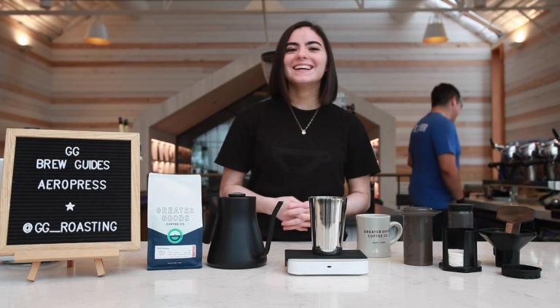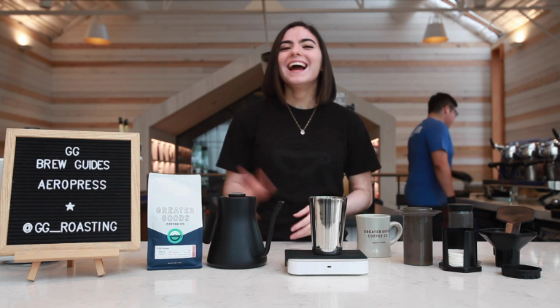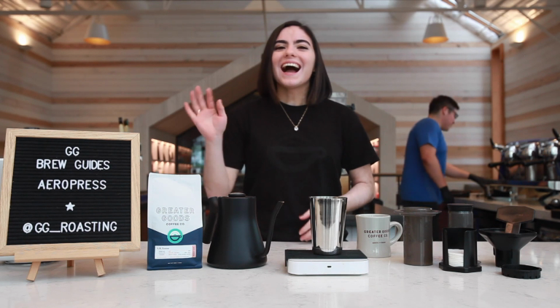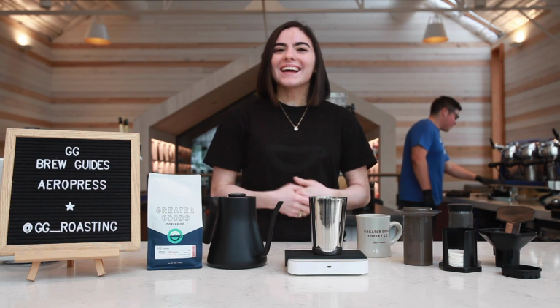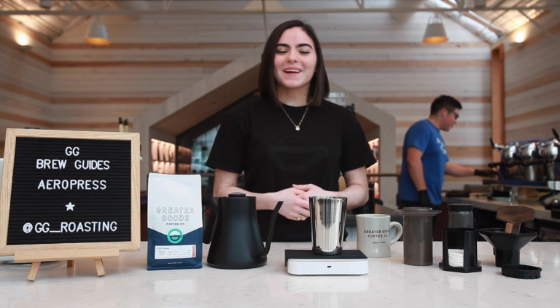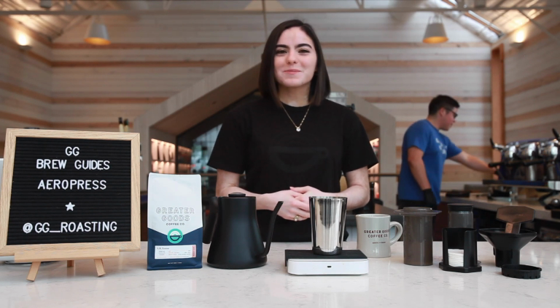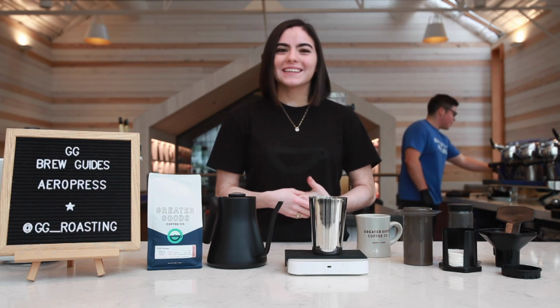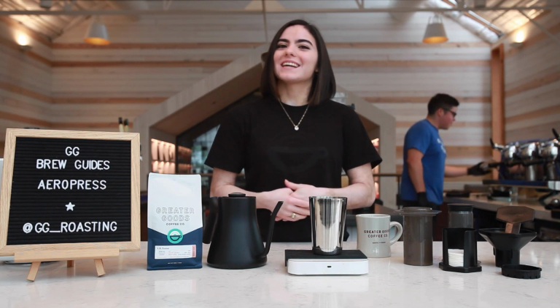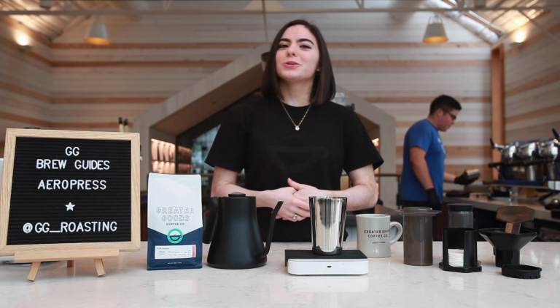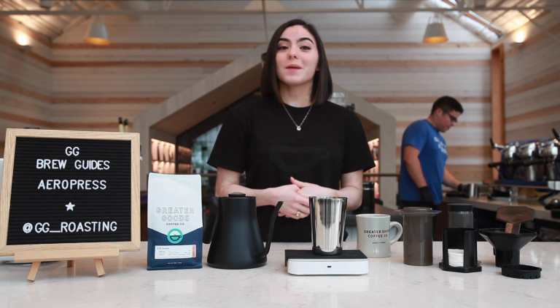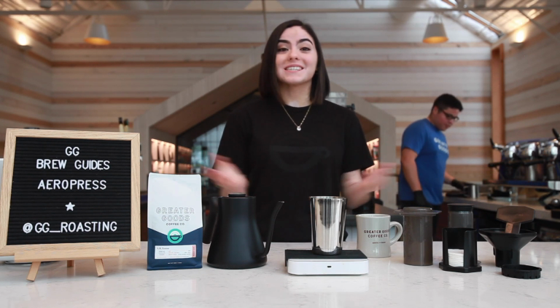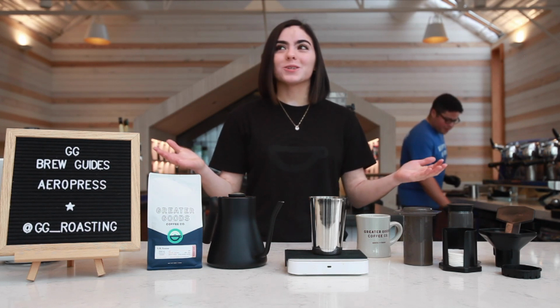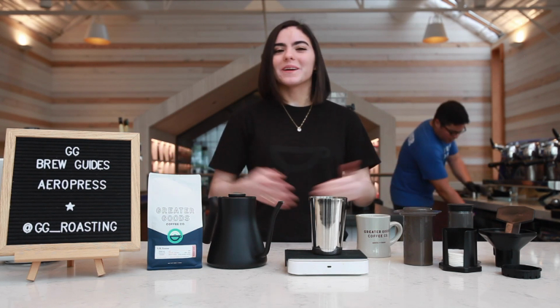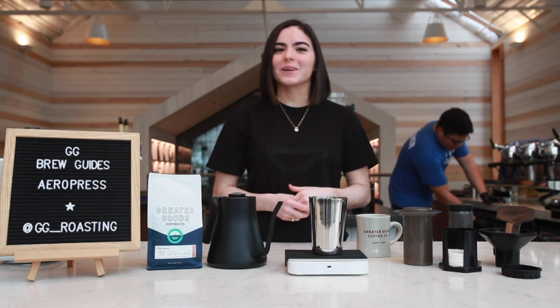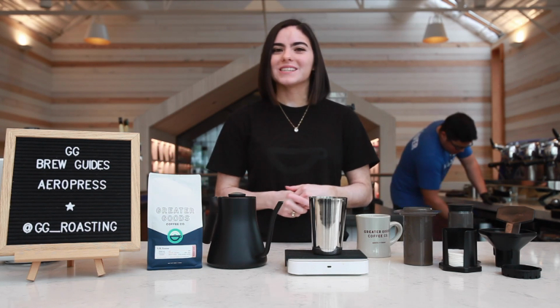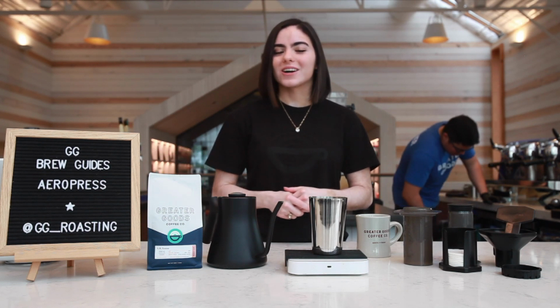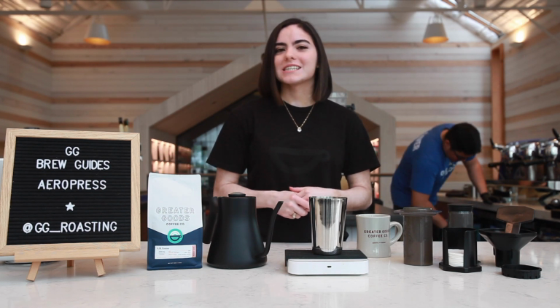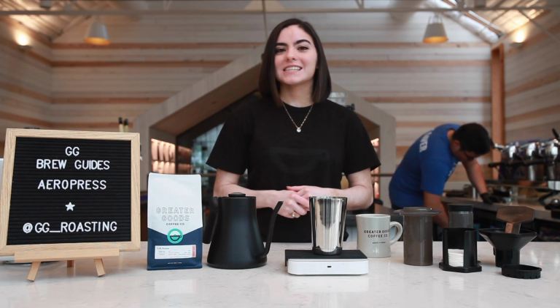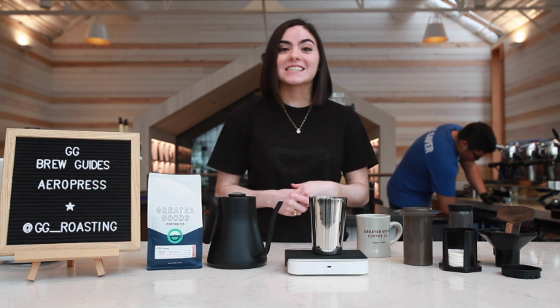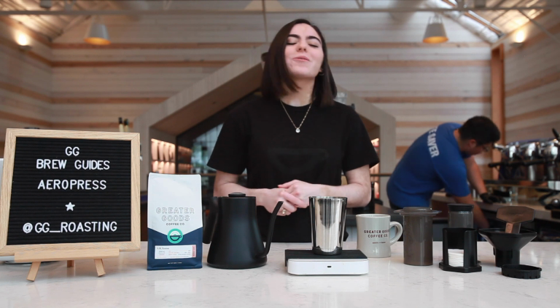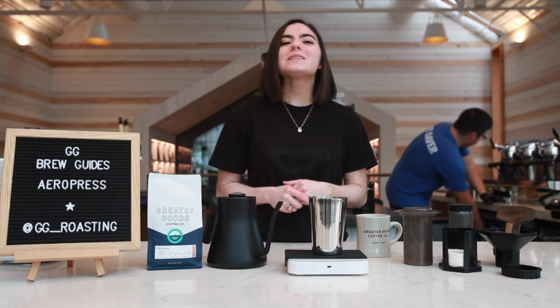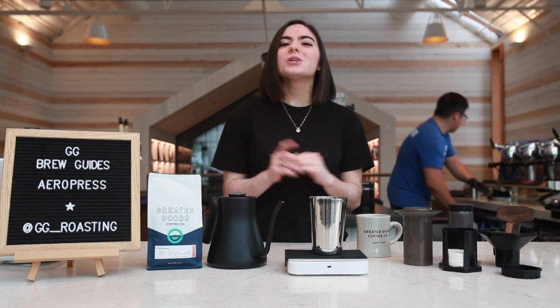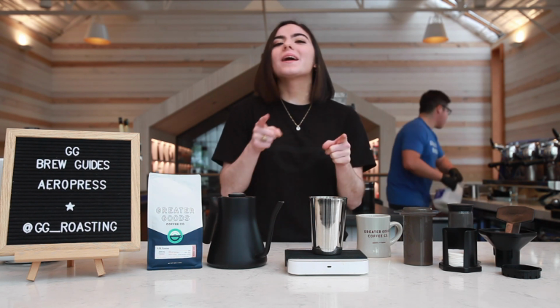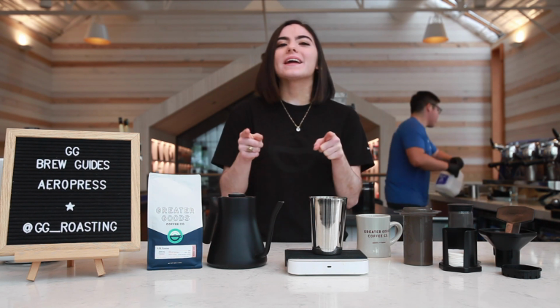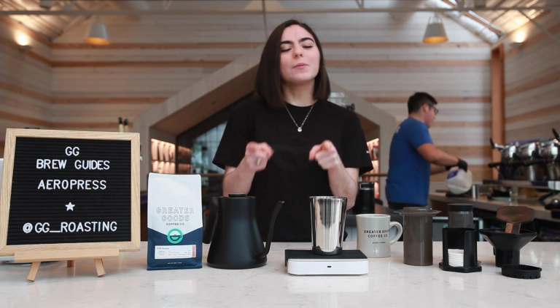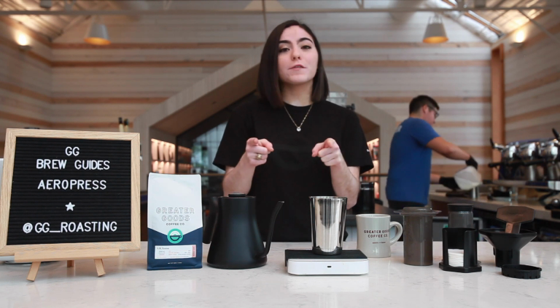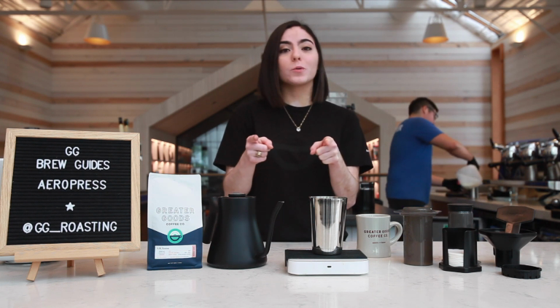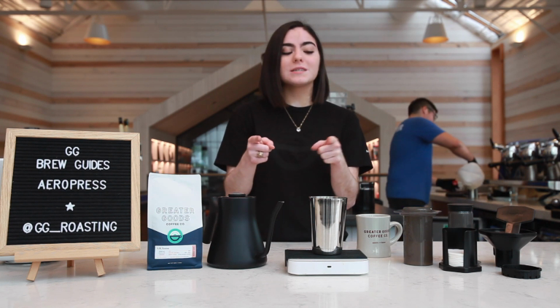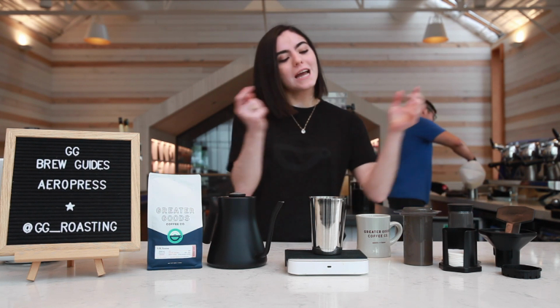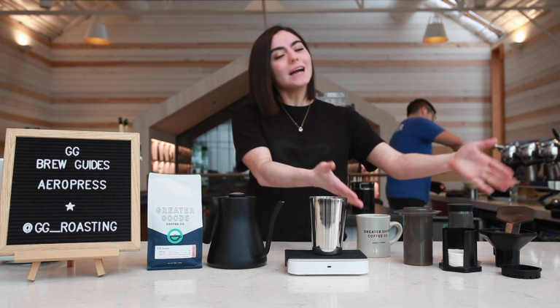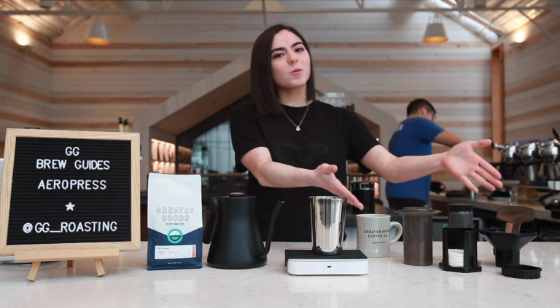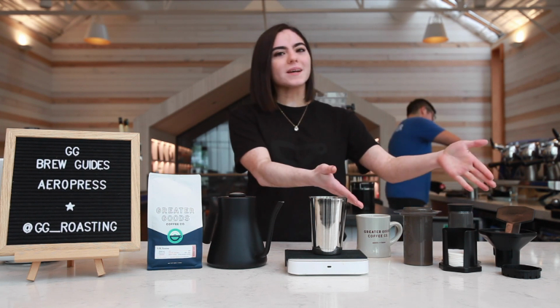Hi guys, my name is Mikayla Cantu and I'm assistant manager here at Greater Goods in Austin, Texas. Today we're gonna be teaching you how to make a cup of coffee at home using an Aeropress.